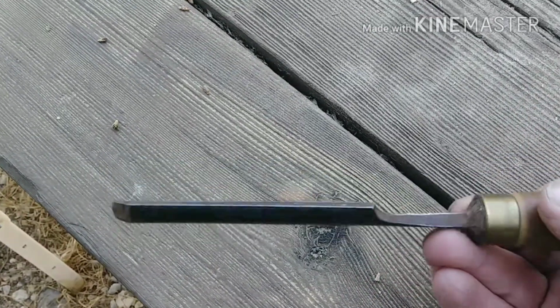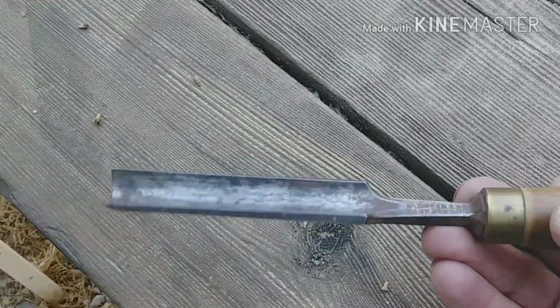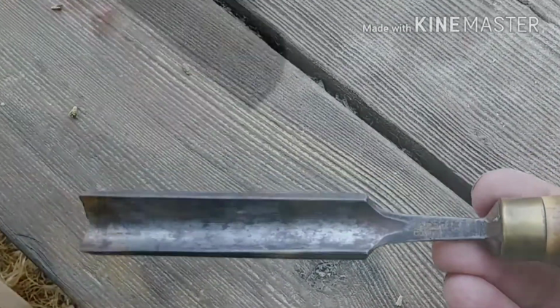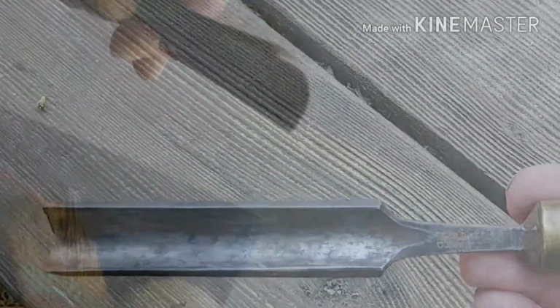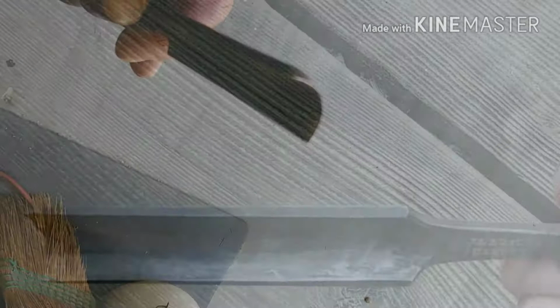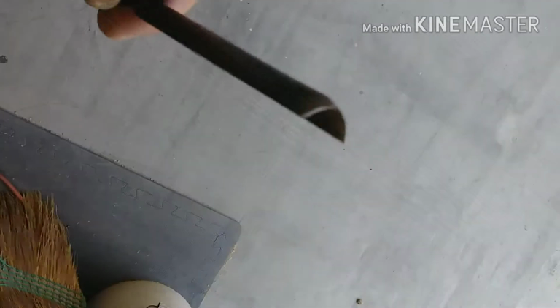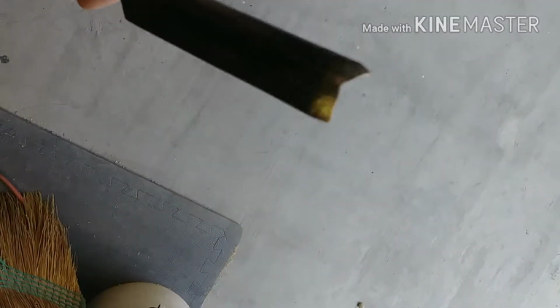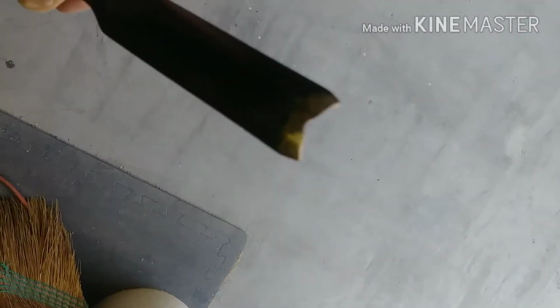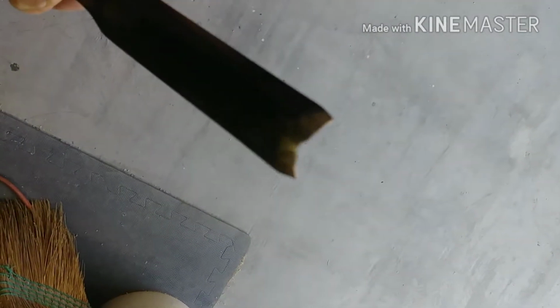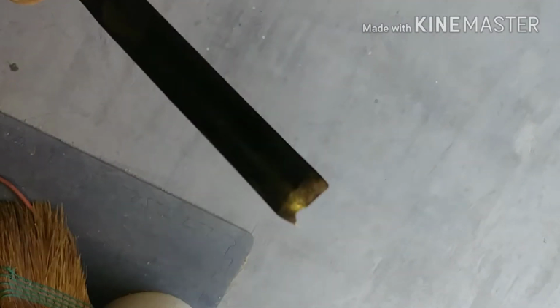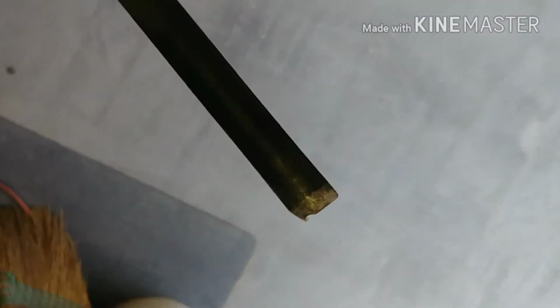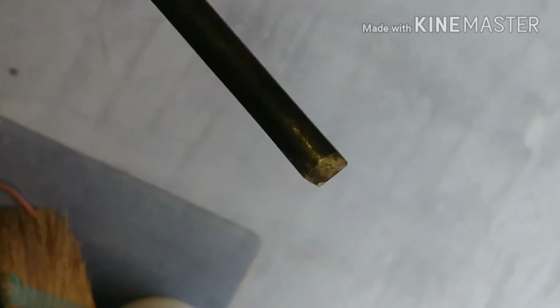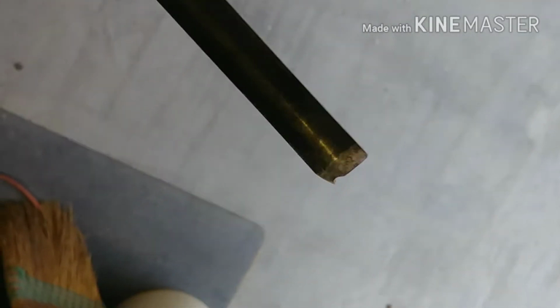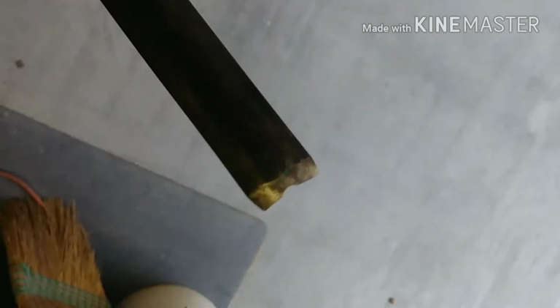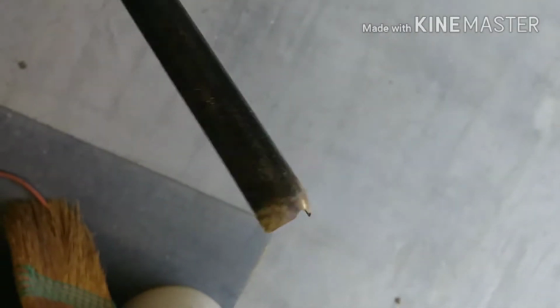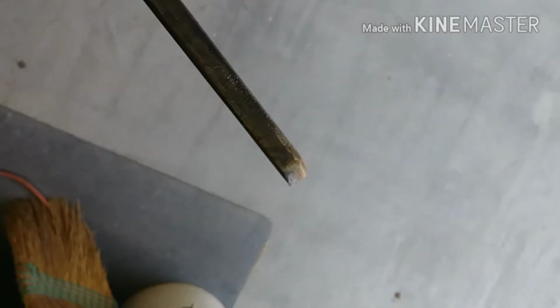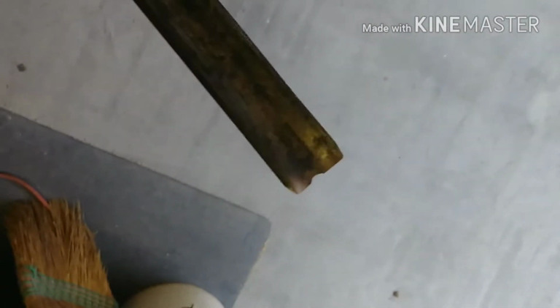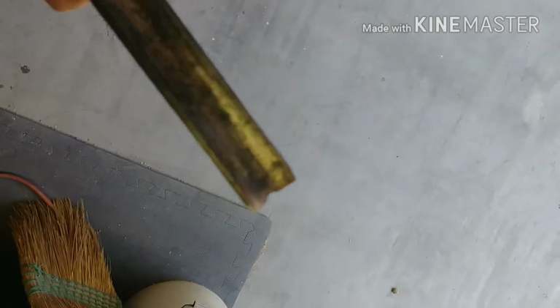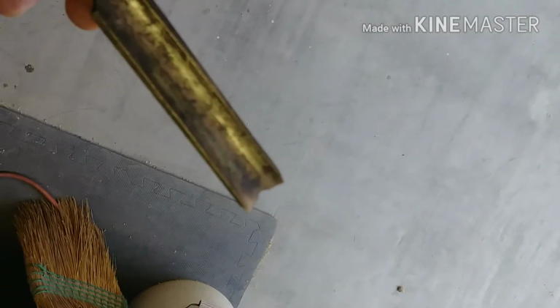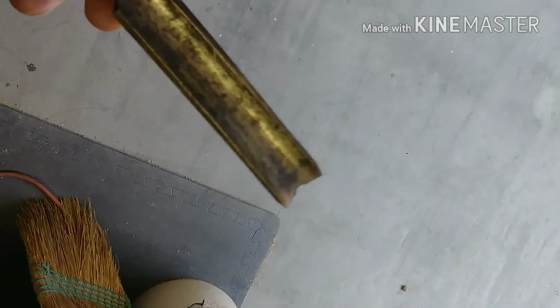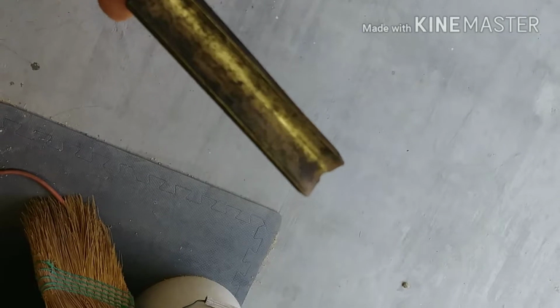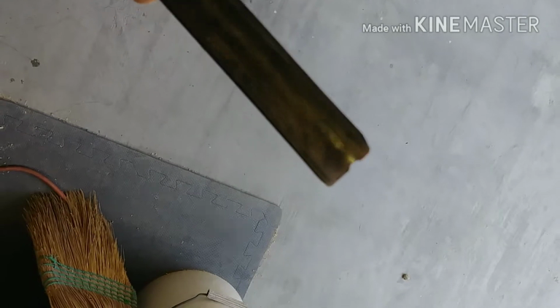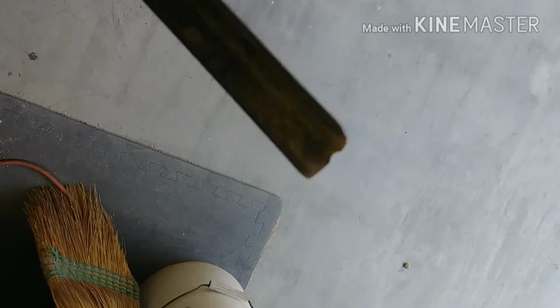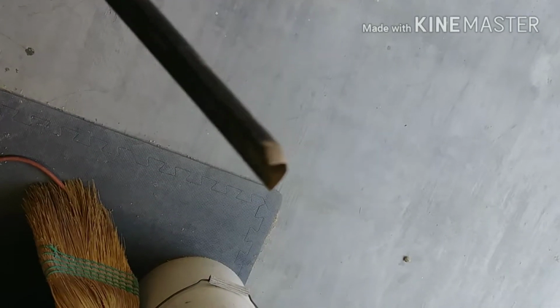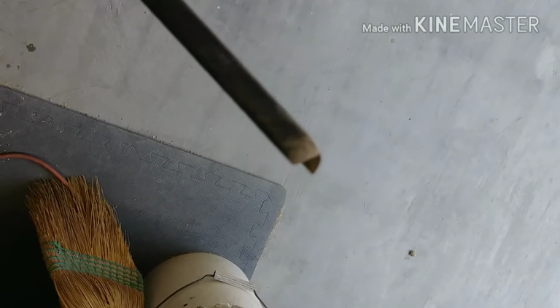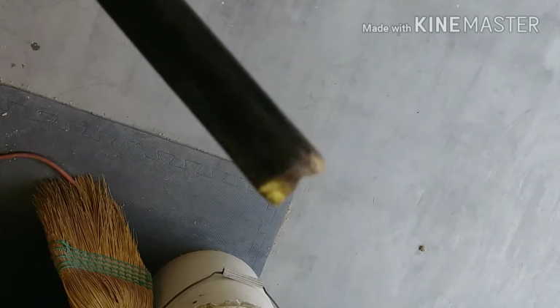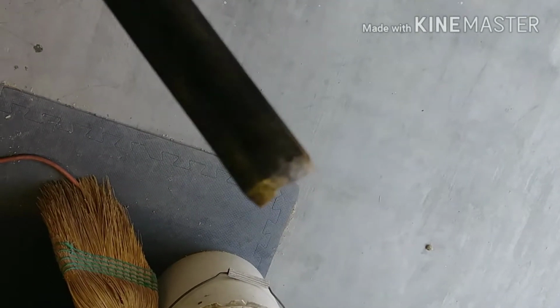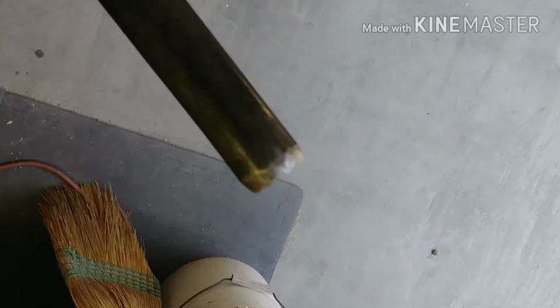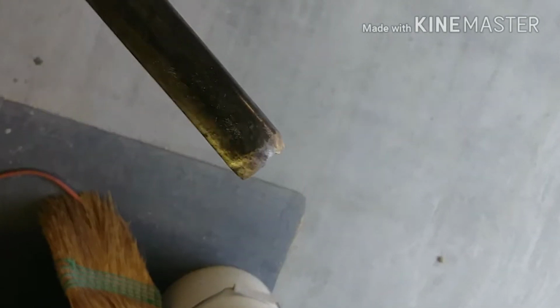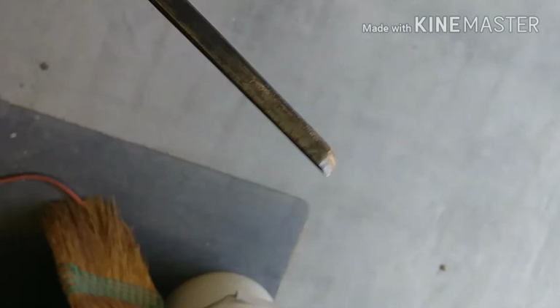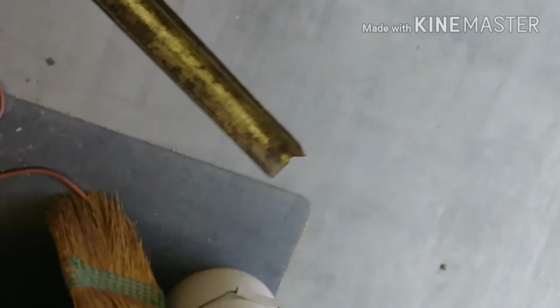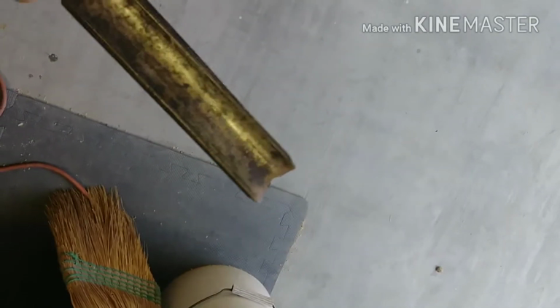First thing I do is just dull it up a little bit more so that while I'm doing the sanding and everything I'm not going to gouge my arm or hand.